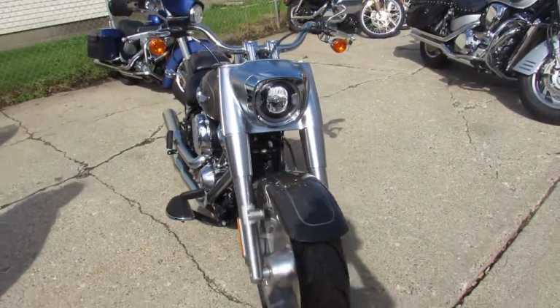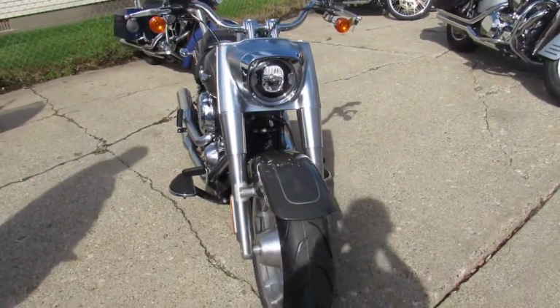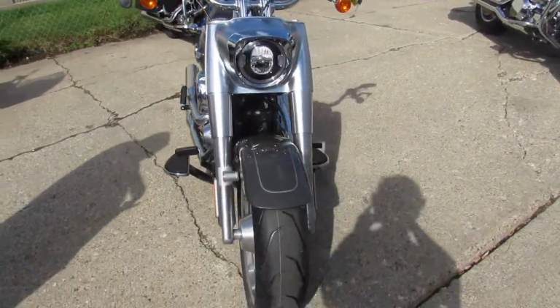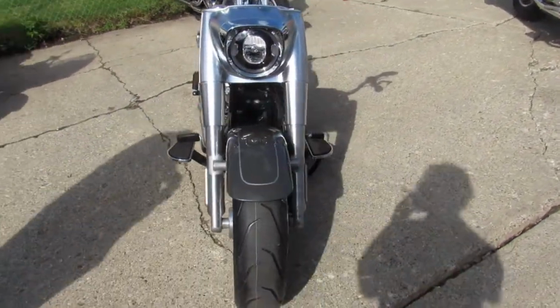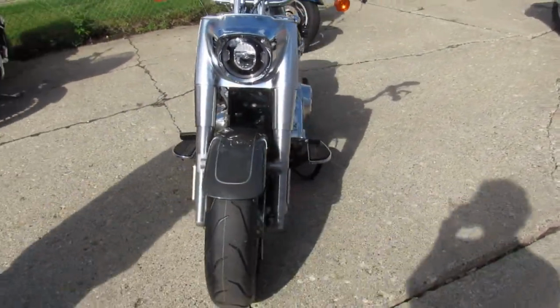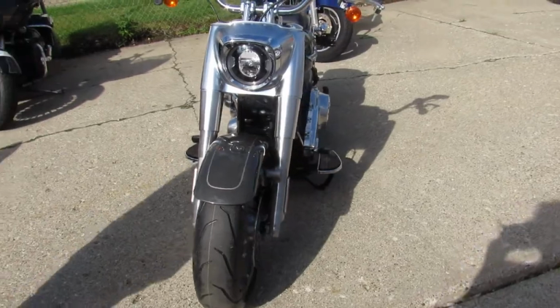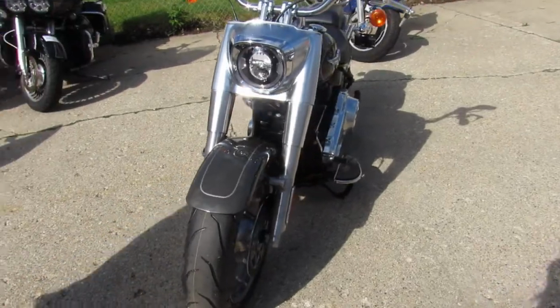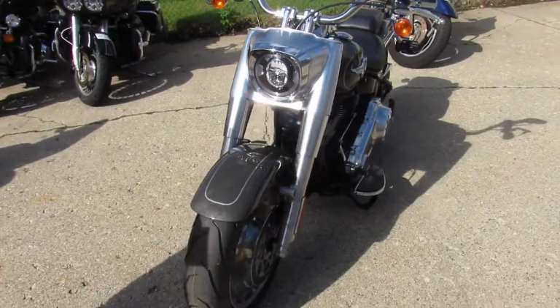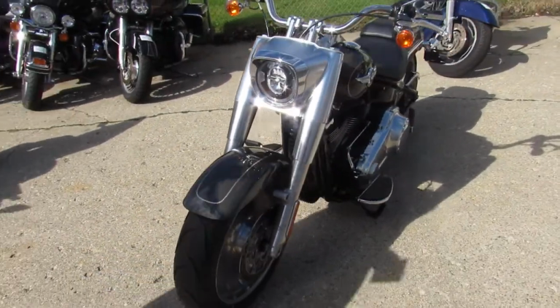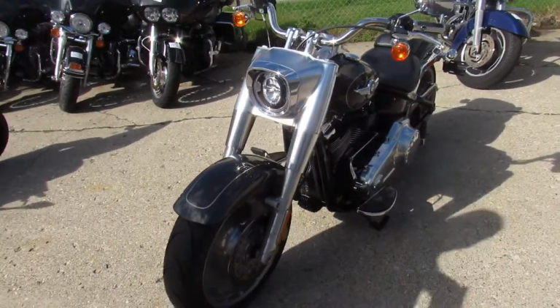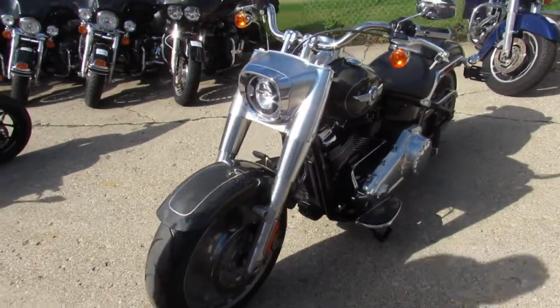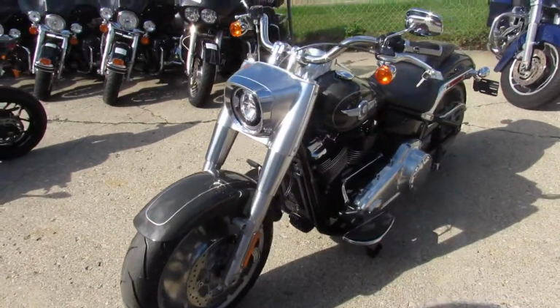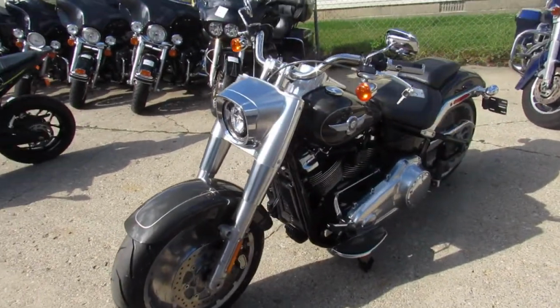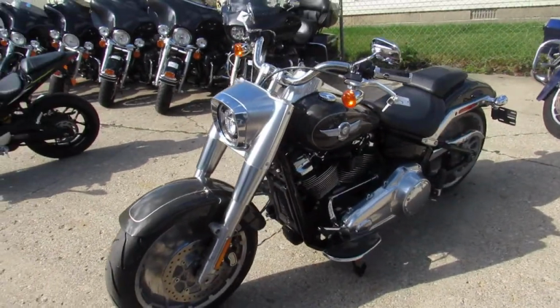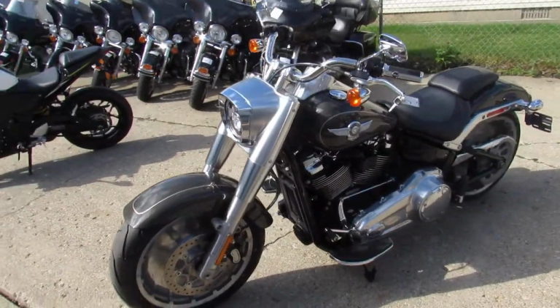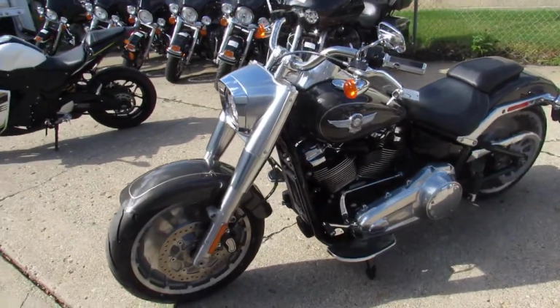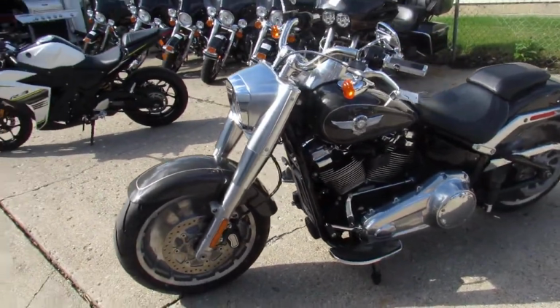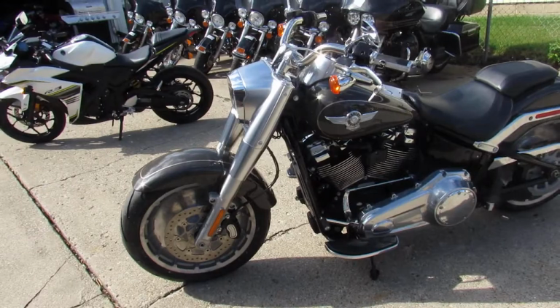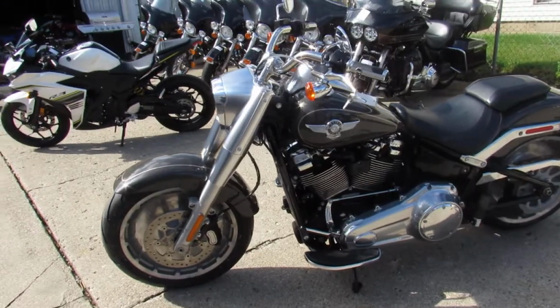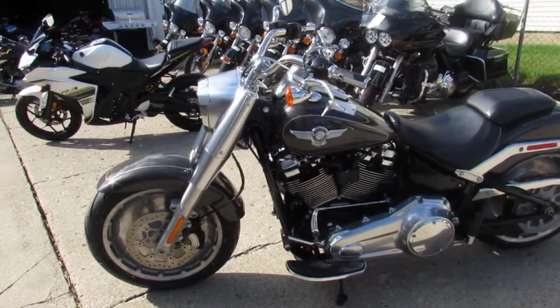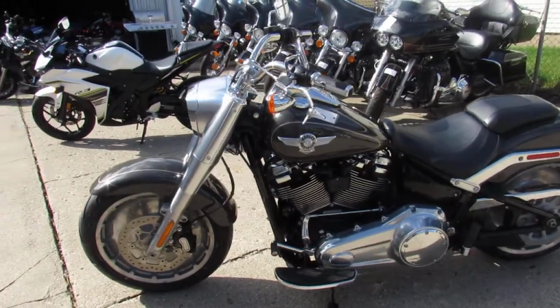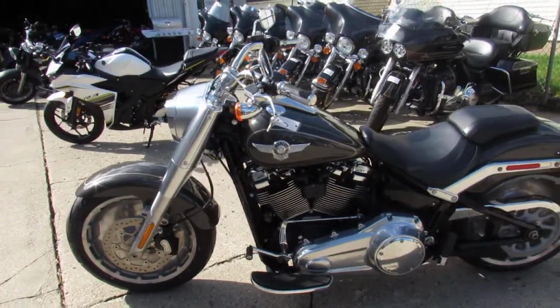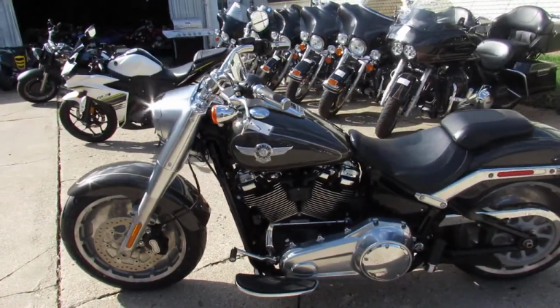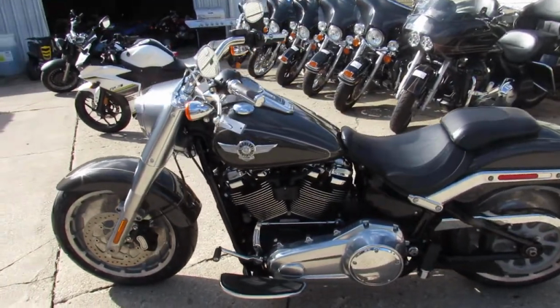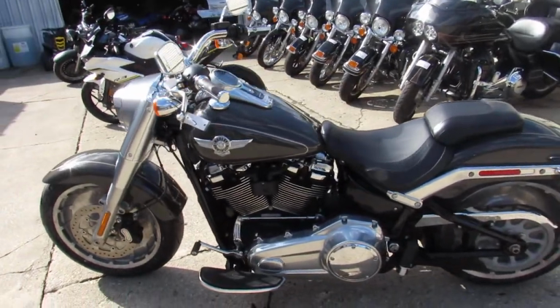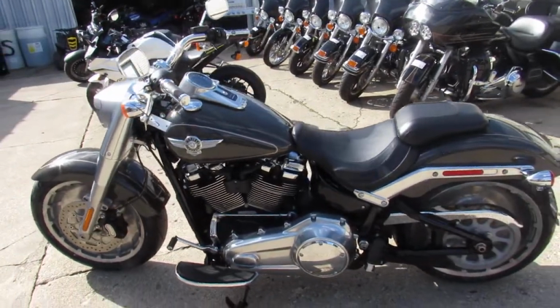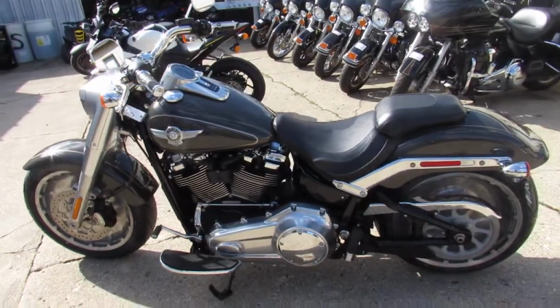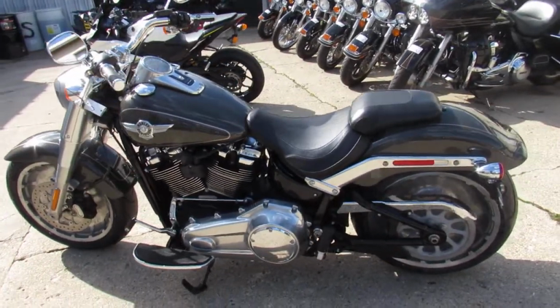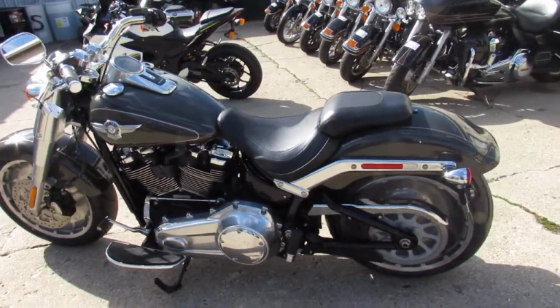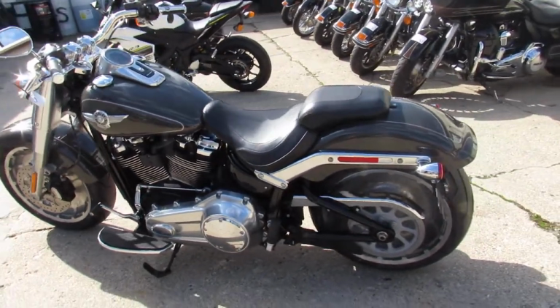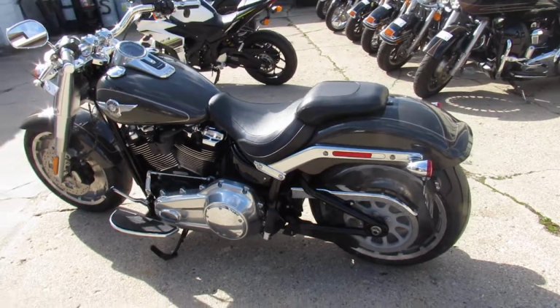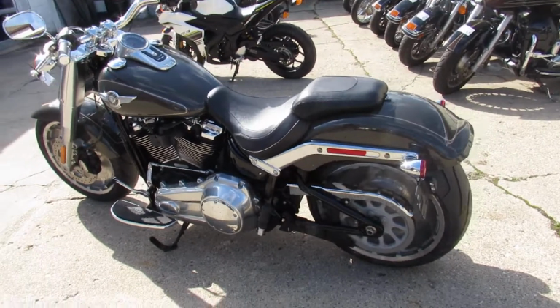This one here is an 18 Fatboy for sale. Sharp Fatboy, it's an industrial gray paint. As you guys know, these 18s have the 107 cubic inch motor. This one's all stock, one owner, low mileage, and comes with a six month warranty guys.